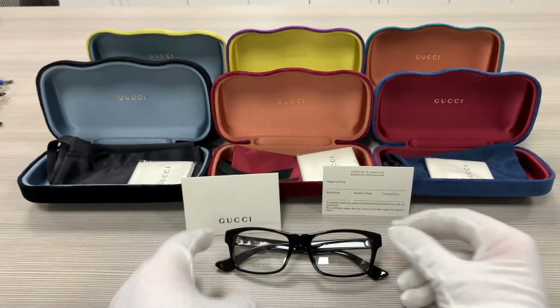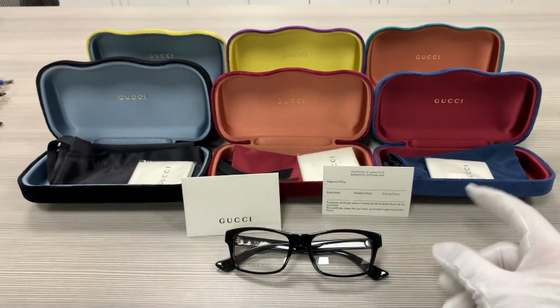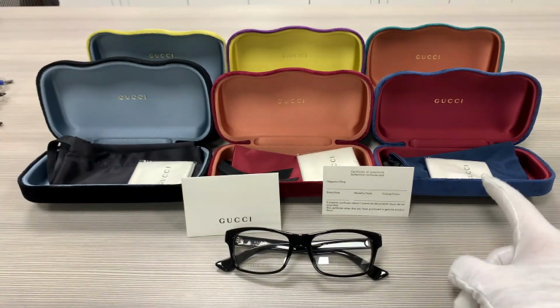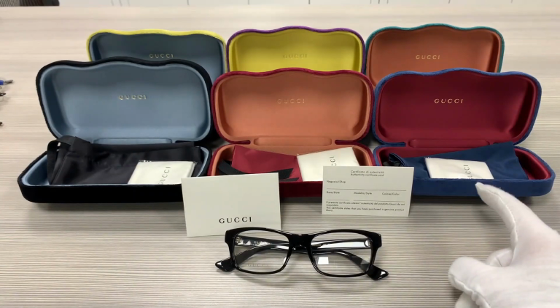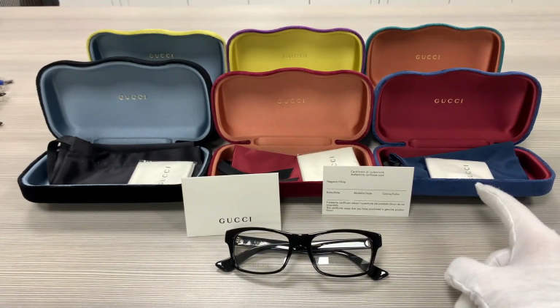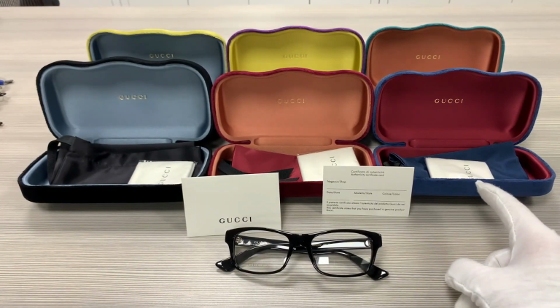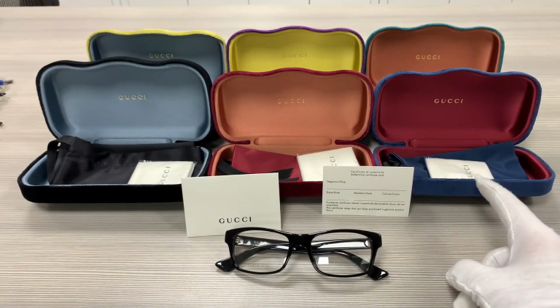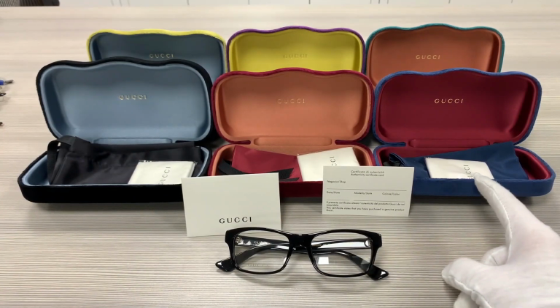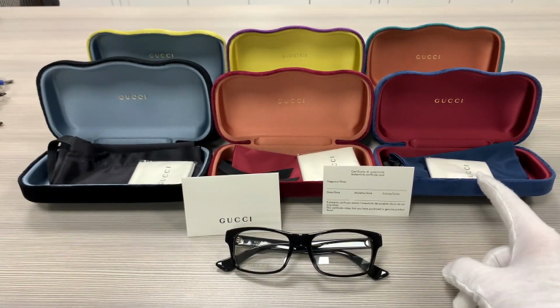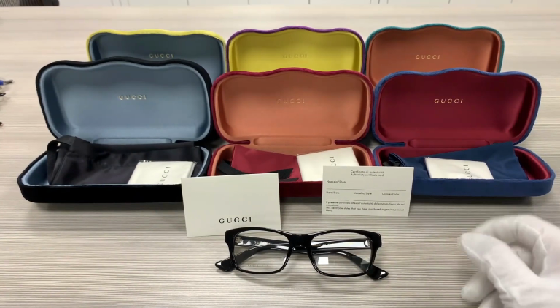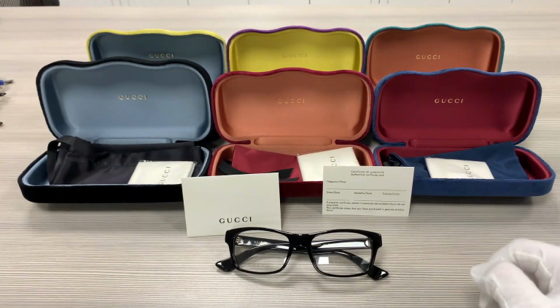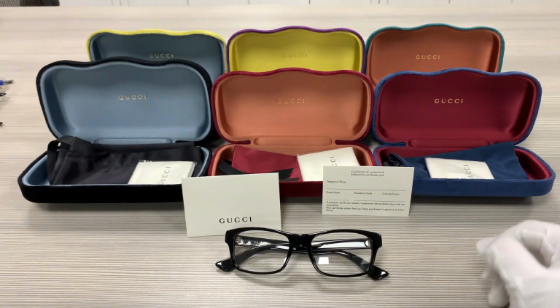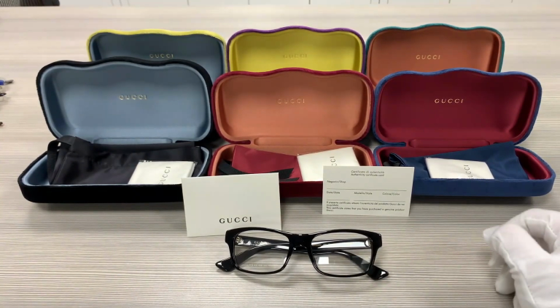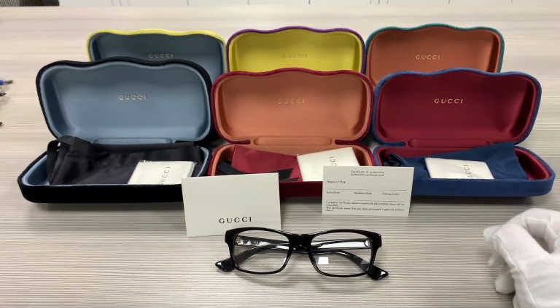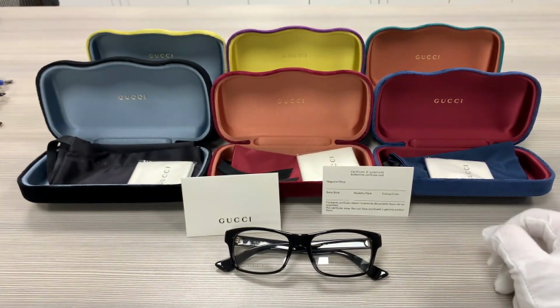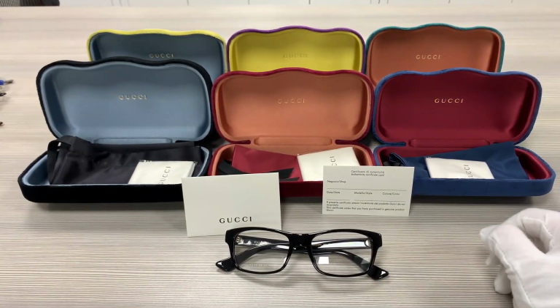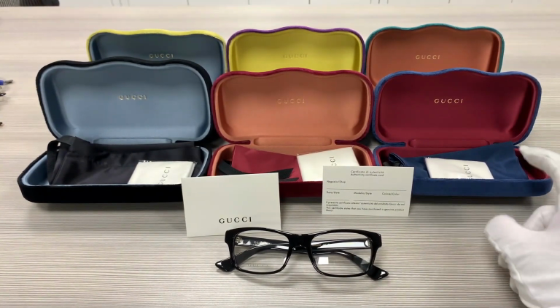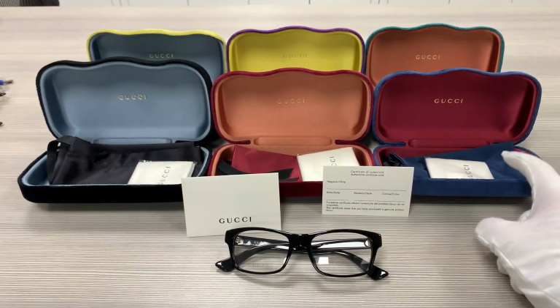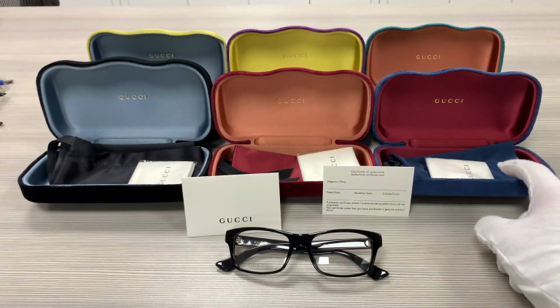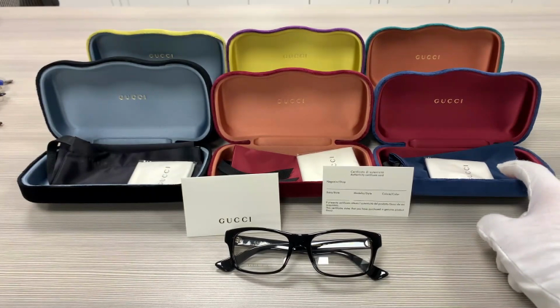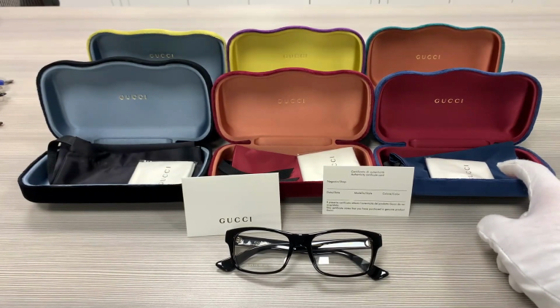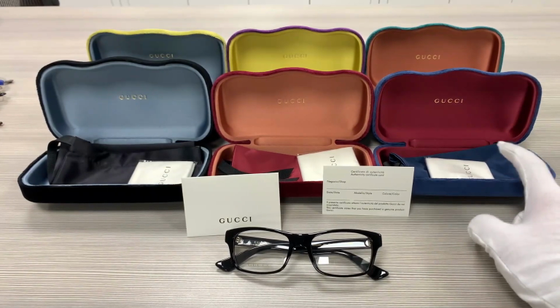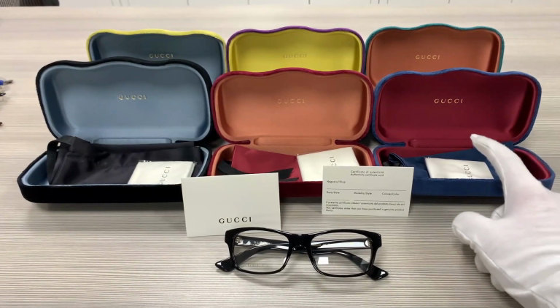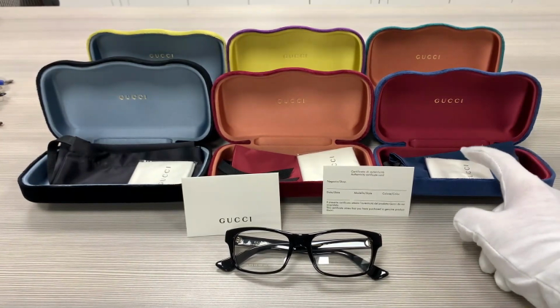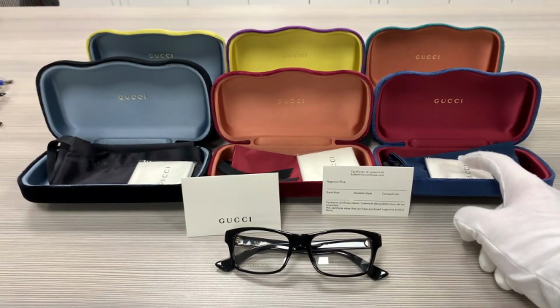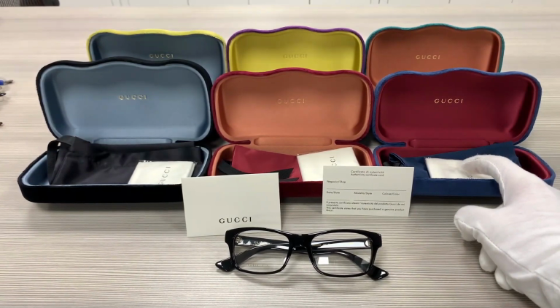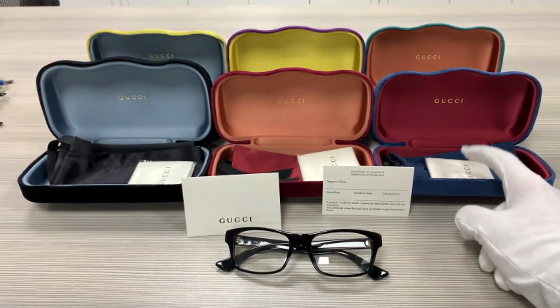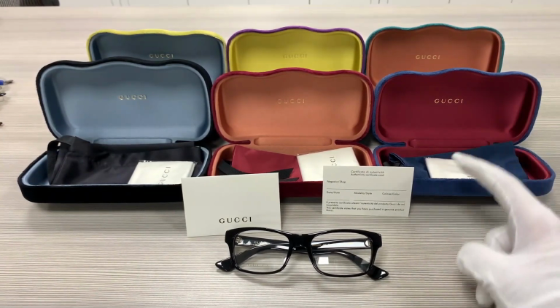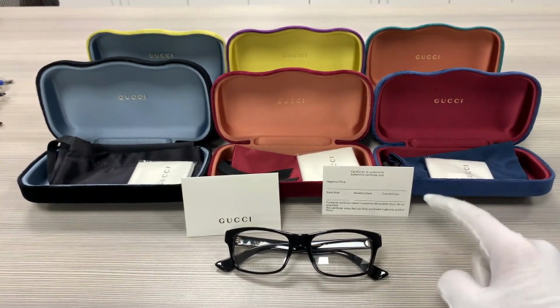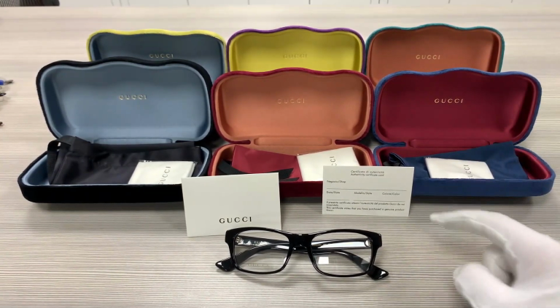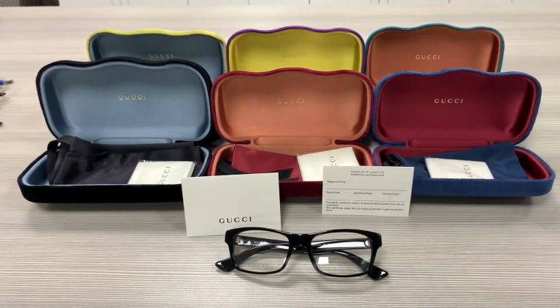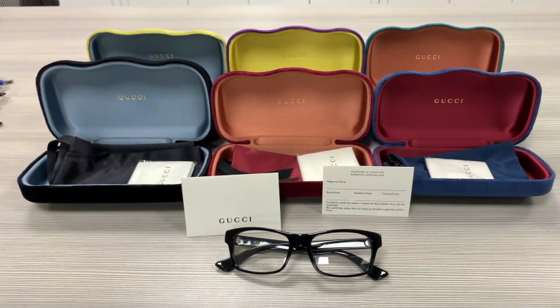Up here we have the velvet Gucci cases — the colors may vary with purchases — as well as a pouch to put your glasses in, a microfiber cleaning cloth, and an authenticity card.